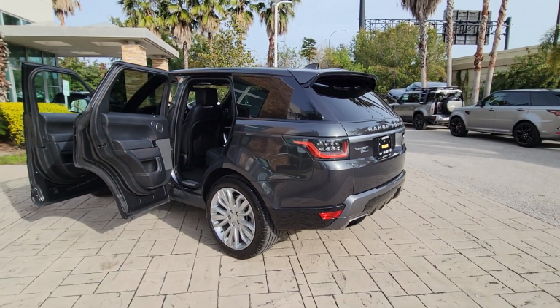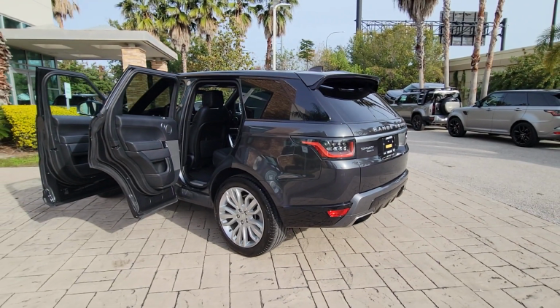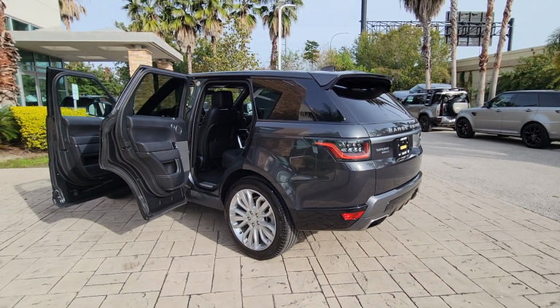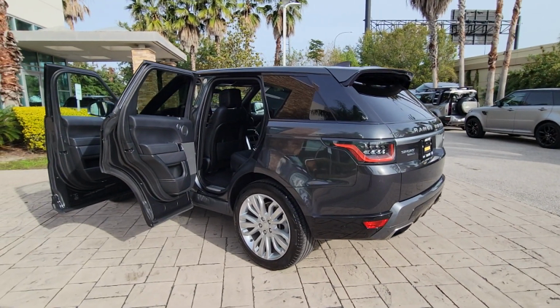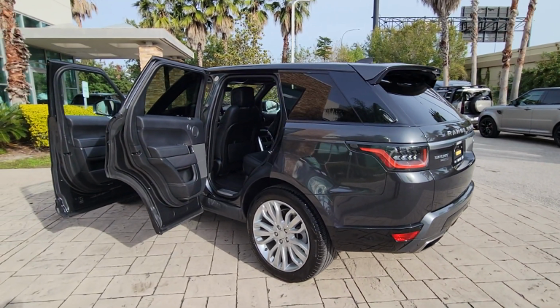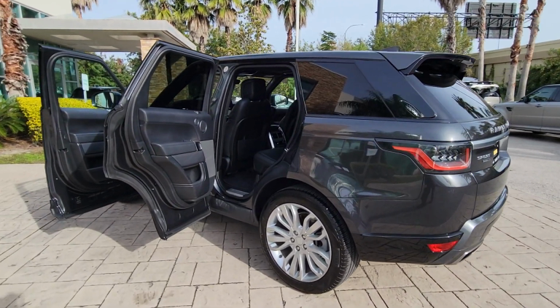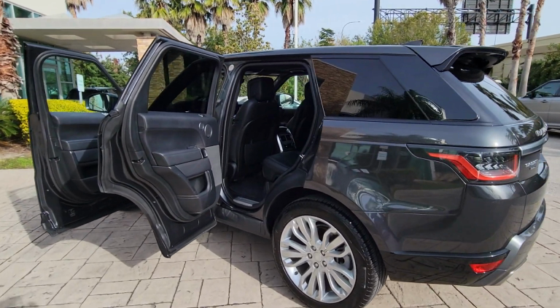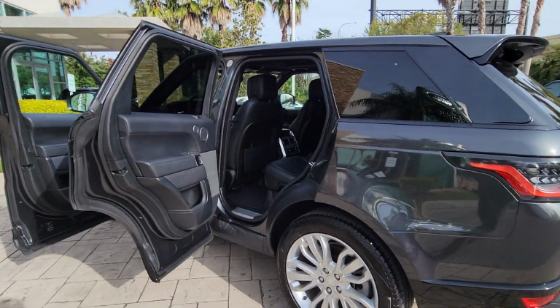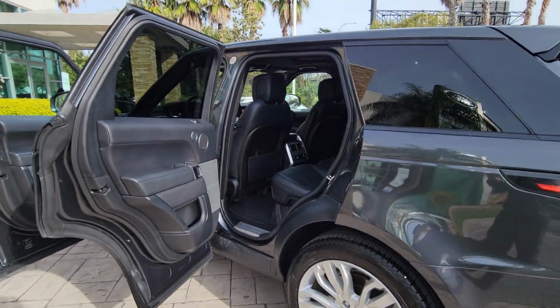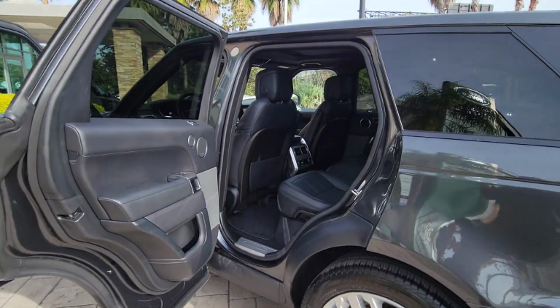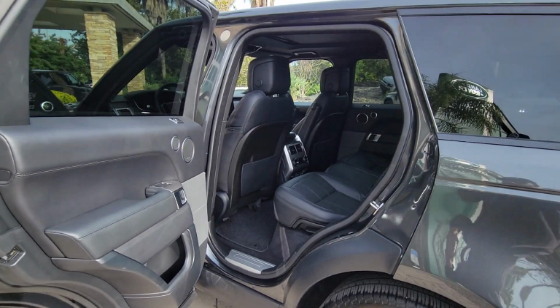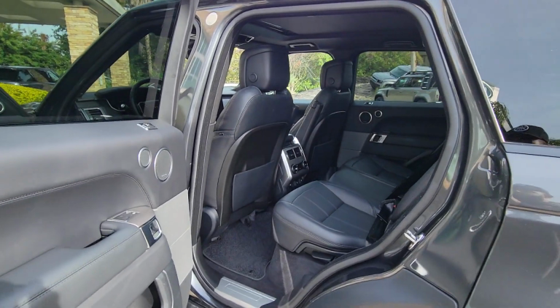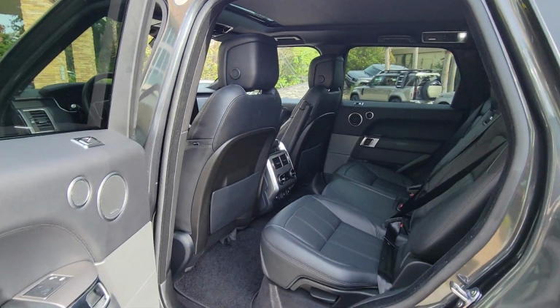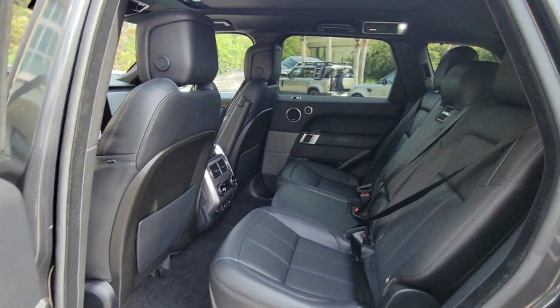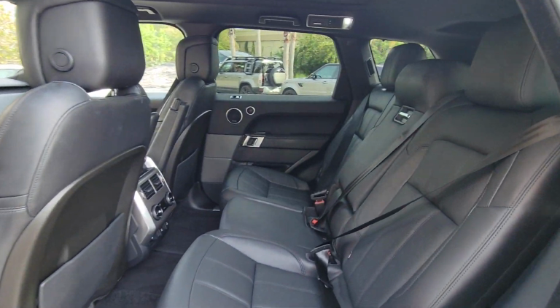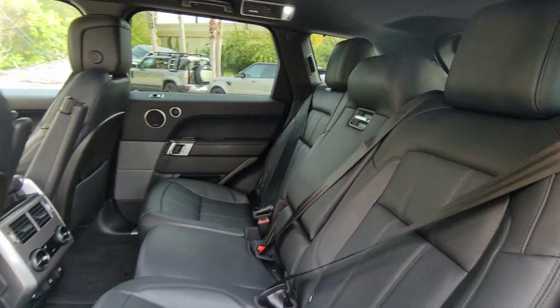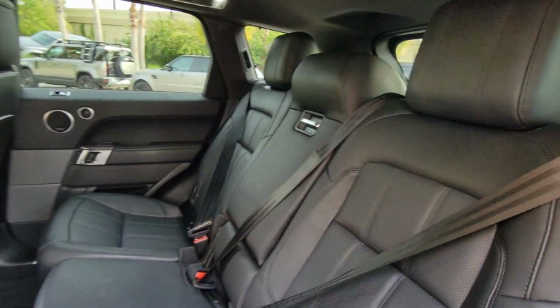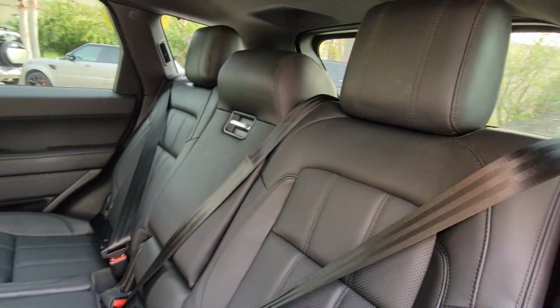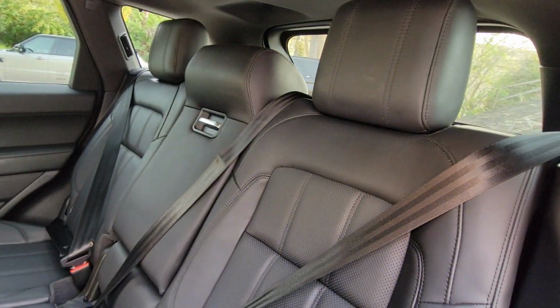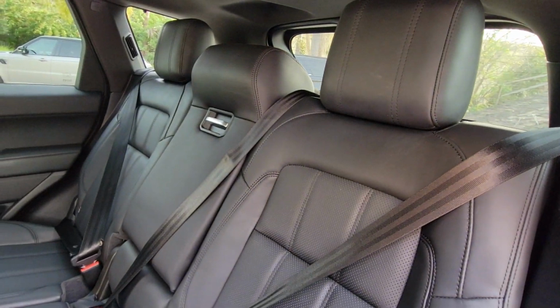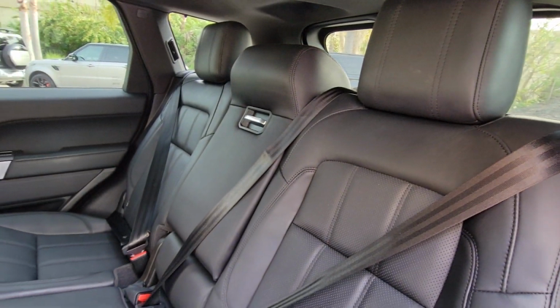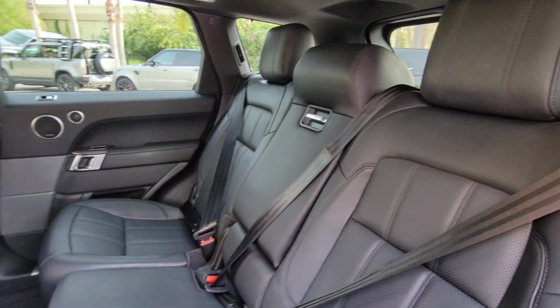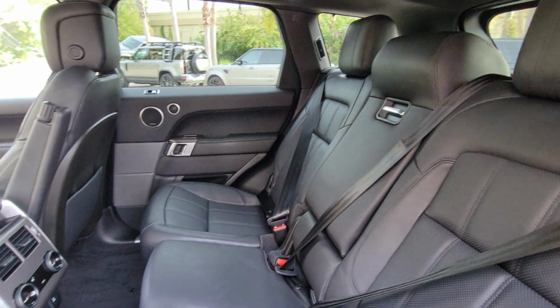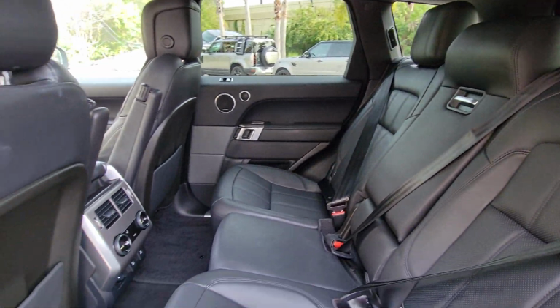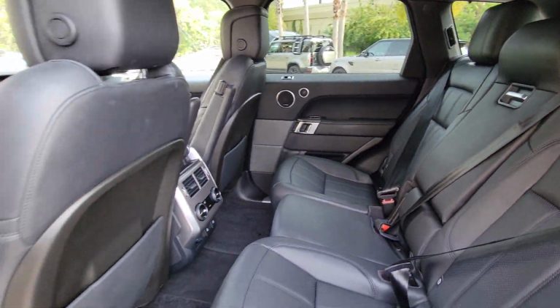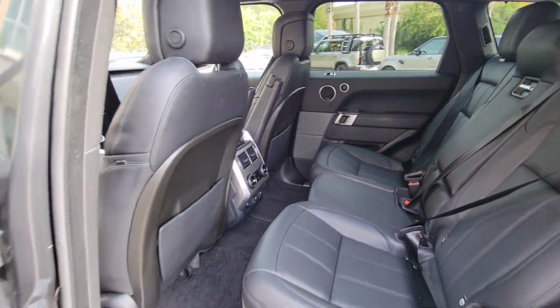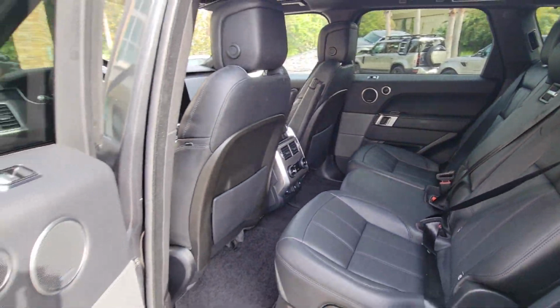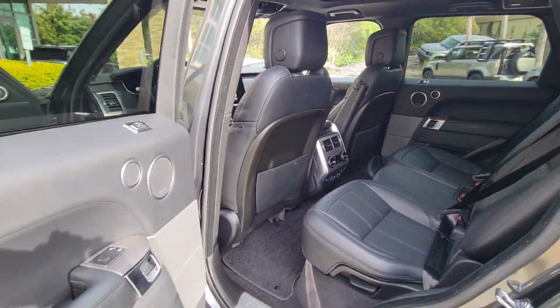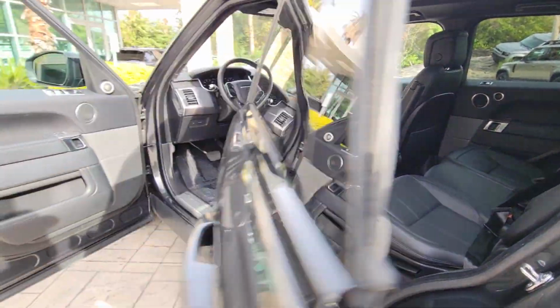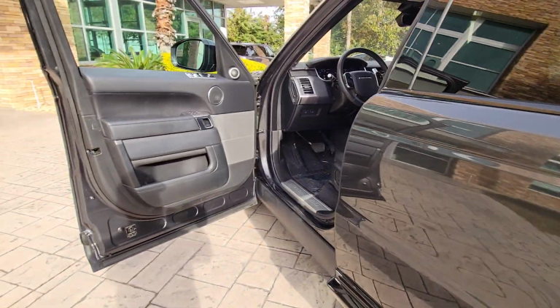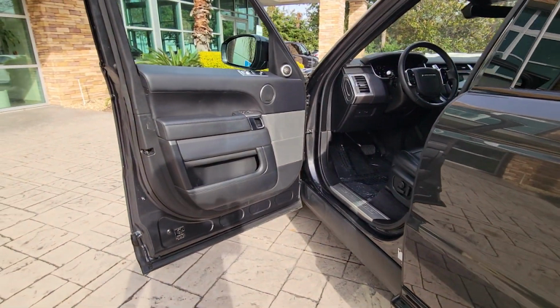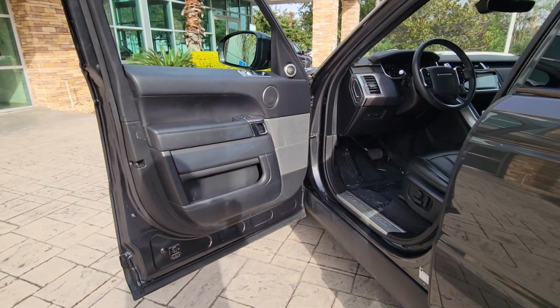Pre-collision system, panoramic roof, supercharged engine, navigation system, hands-free liftgate, keyless entry, sun moonroof, power liftgate, remote engine start, keyless start.